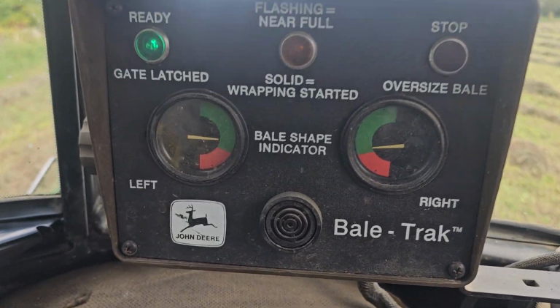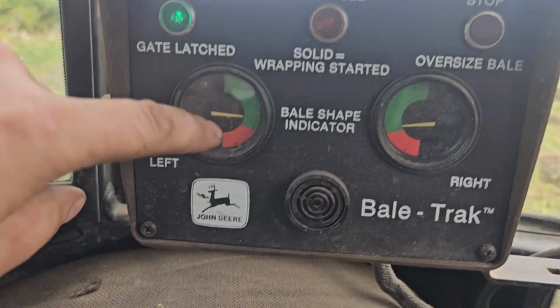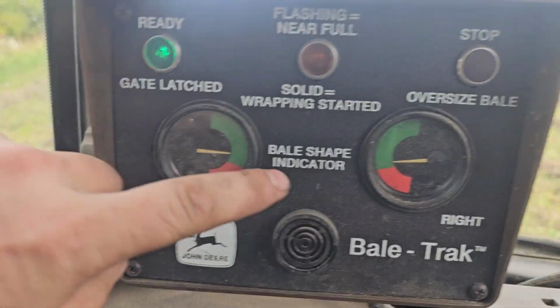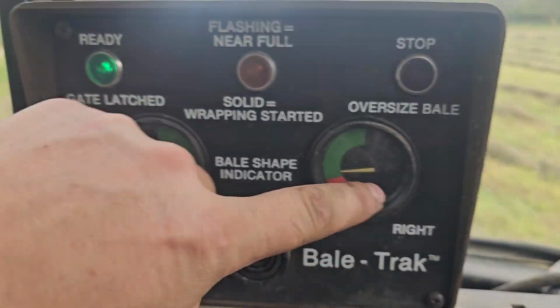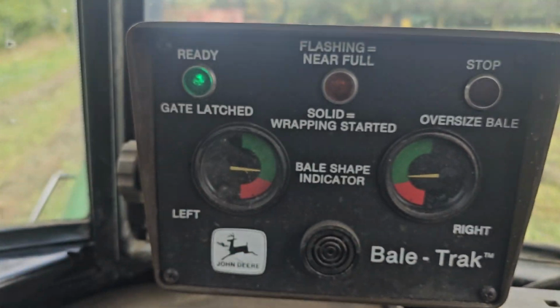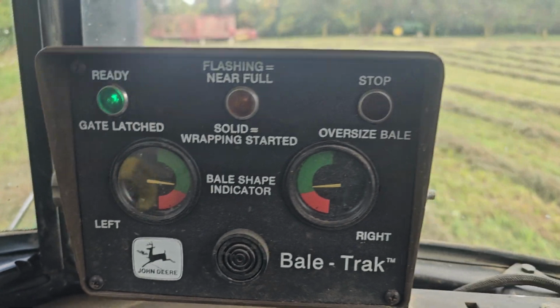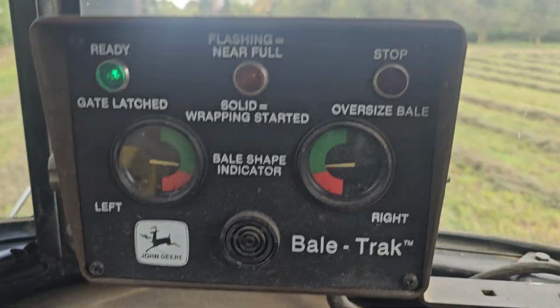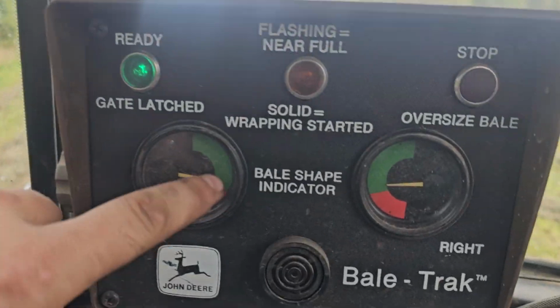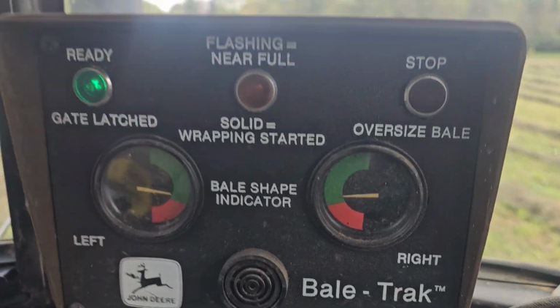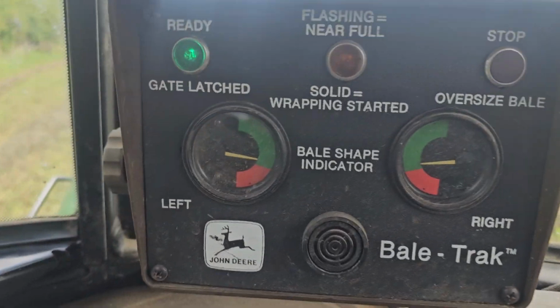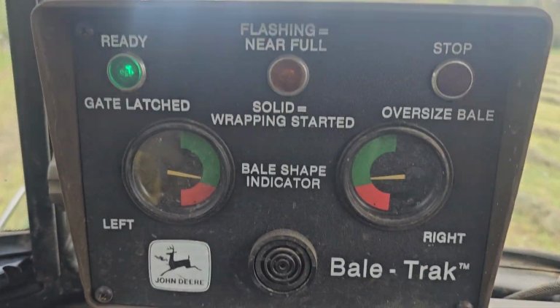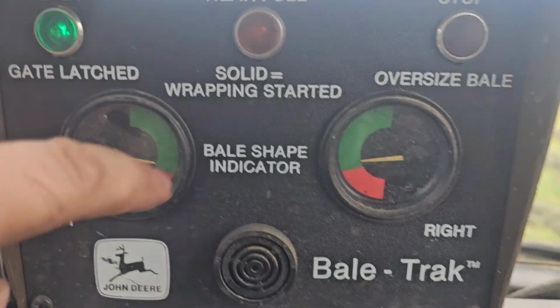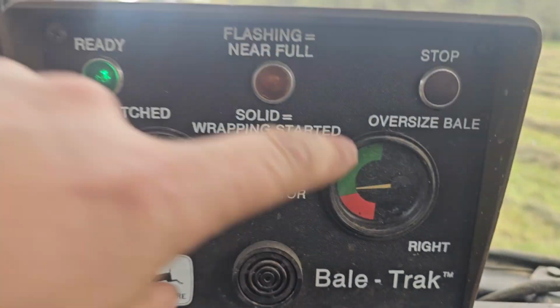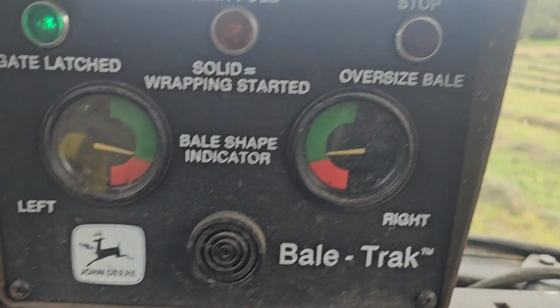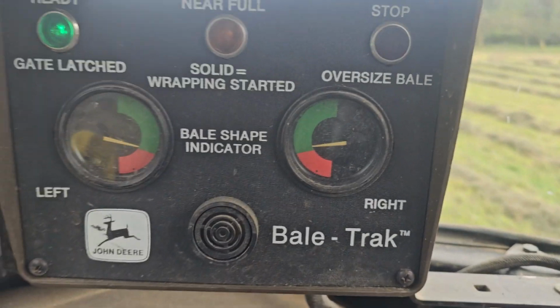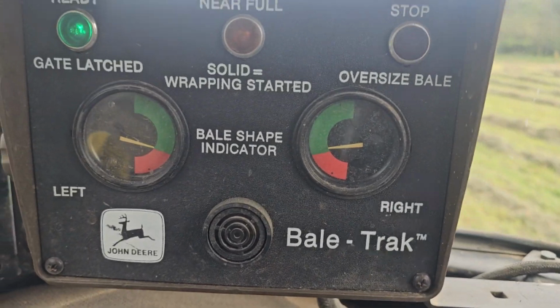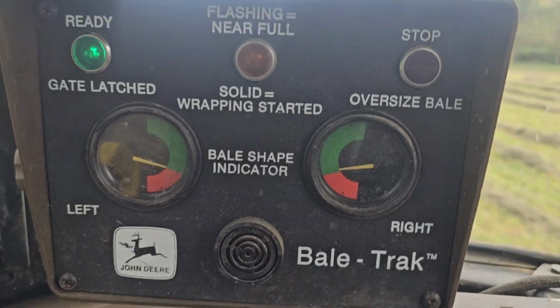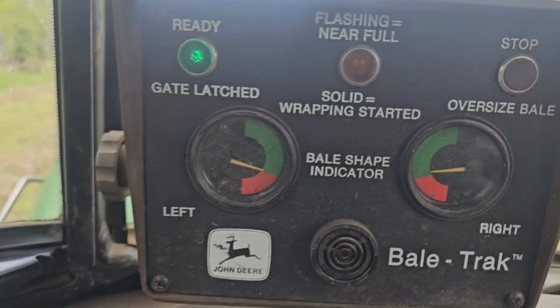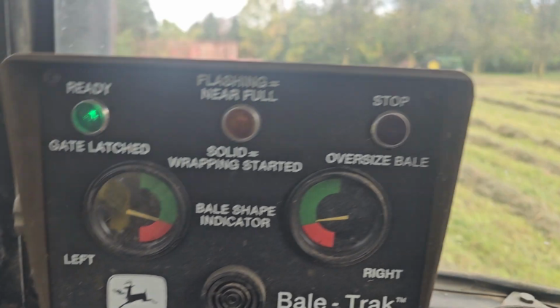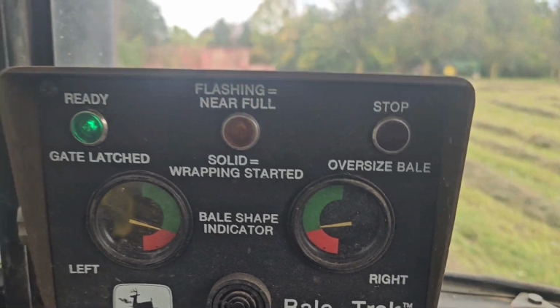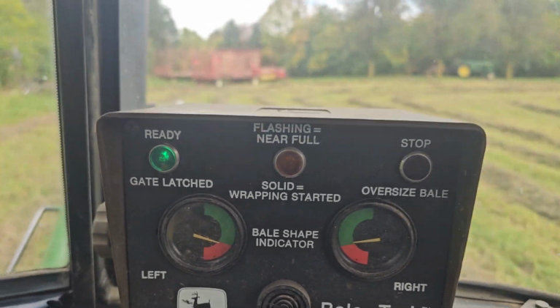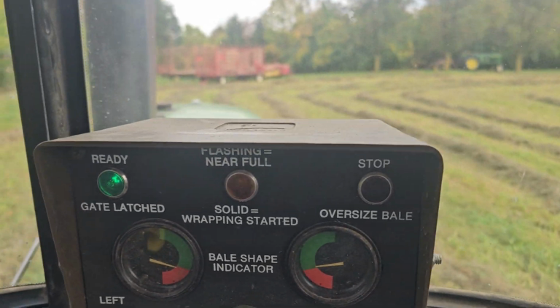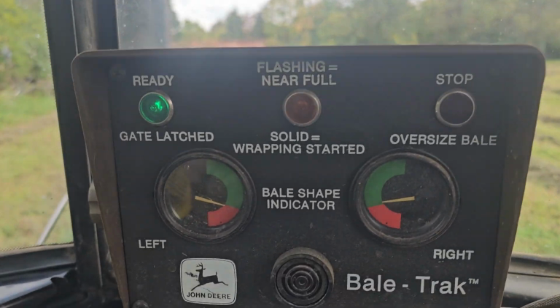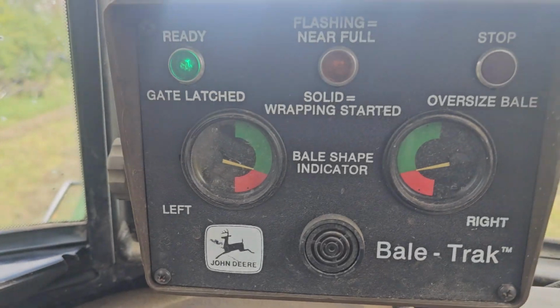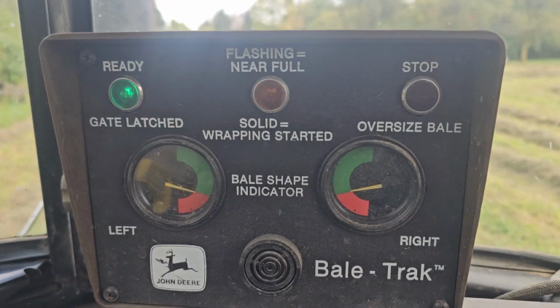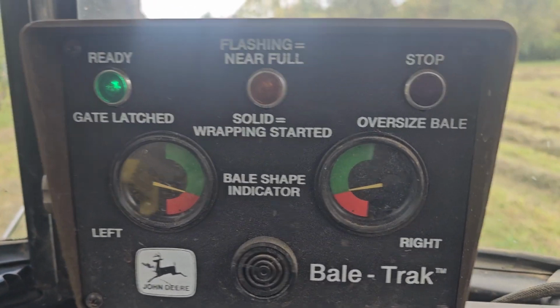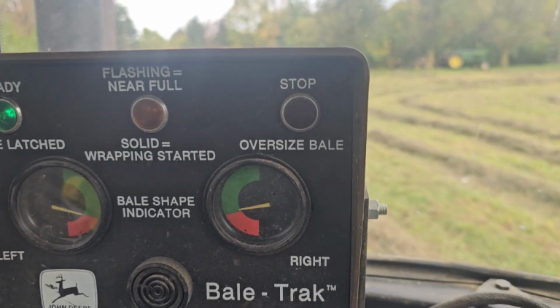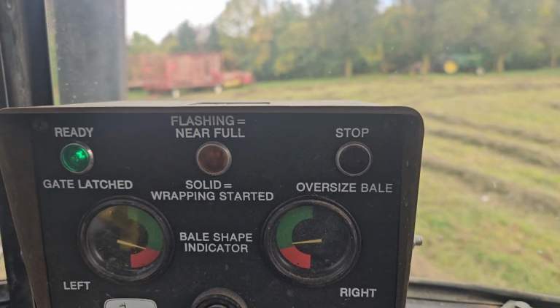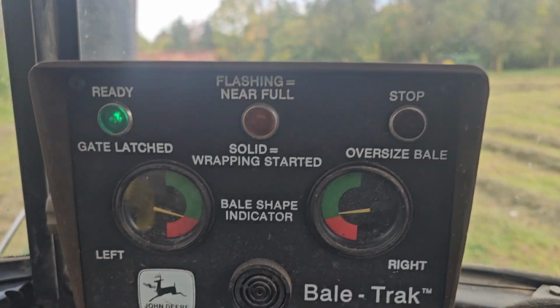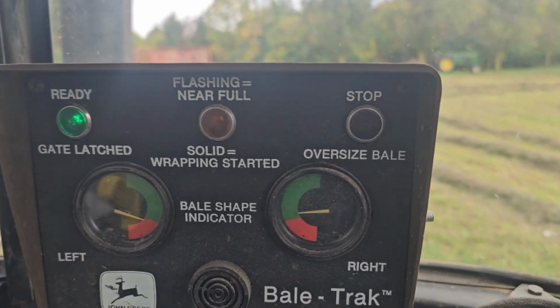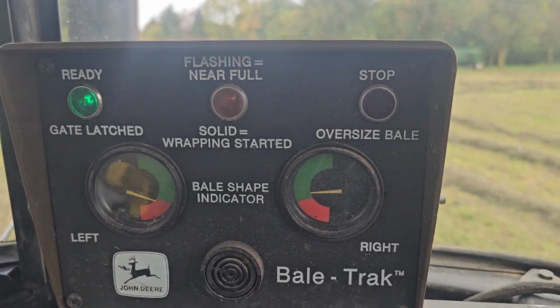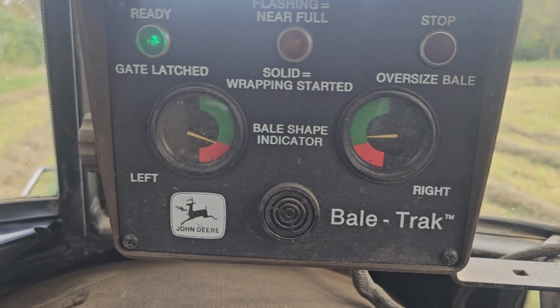This is how you know what side you're supposed to run on. If this is in the red, you go to the other side and ride that line so it wraps the bale evenly in a nice circular shape.